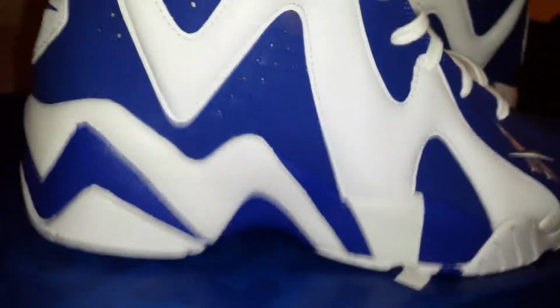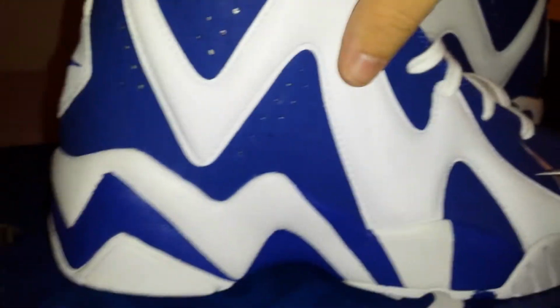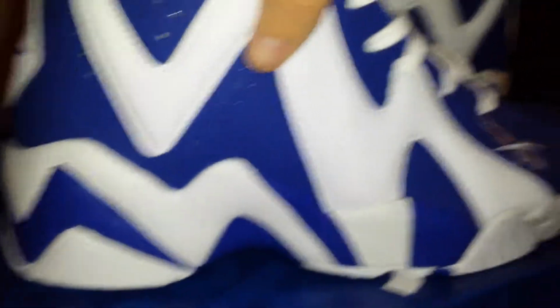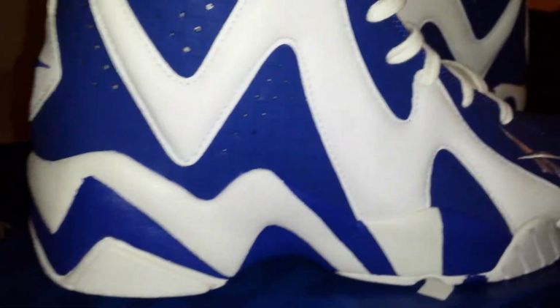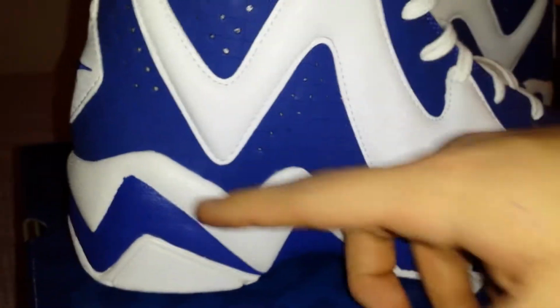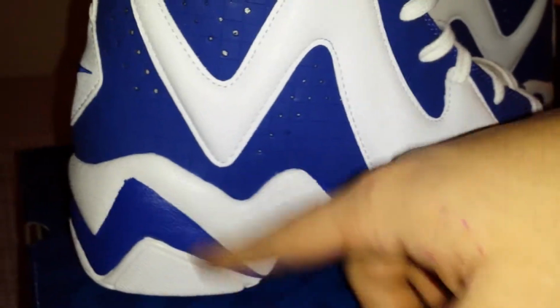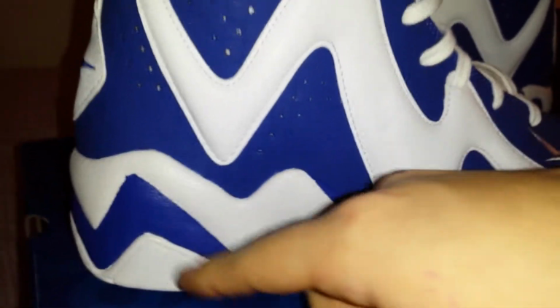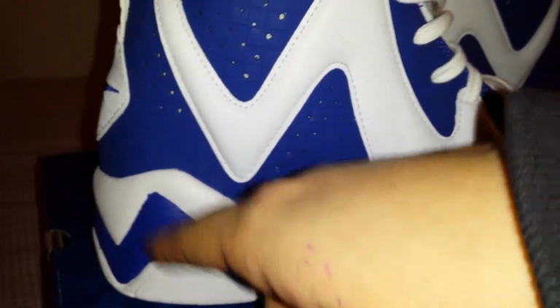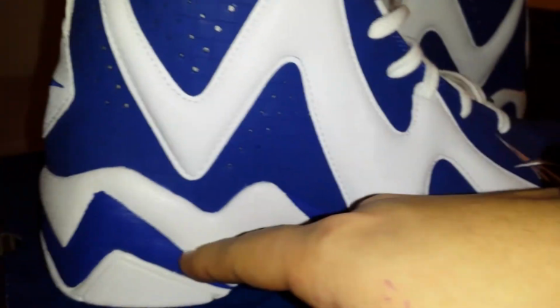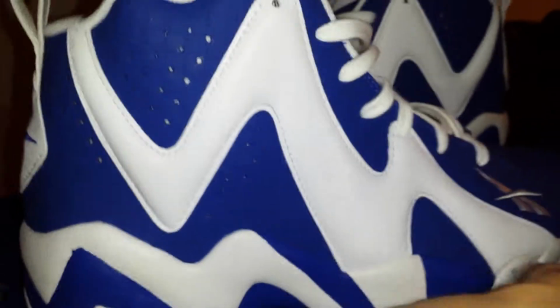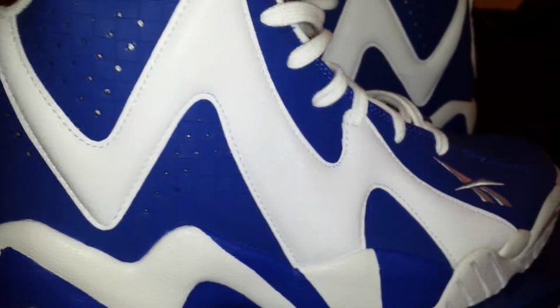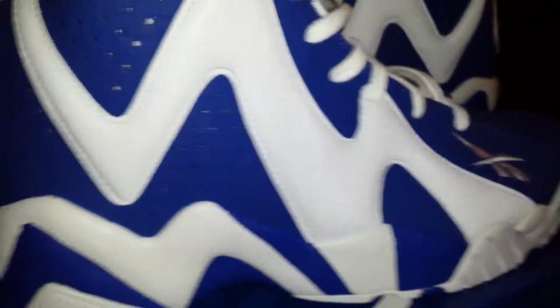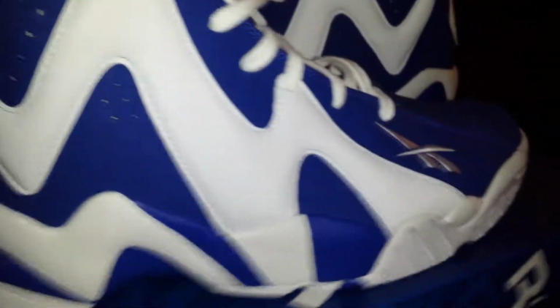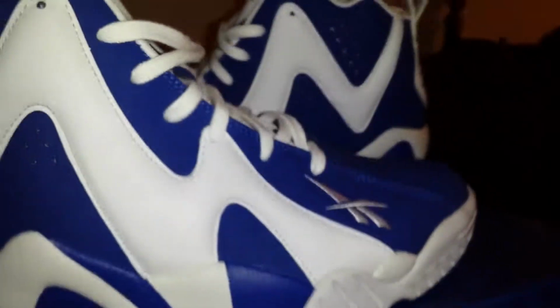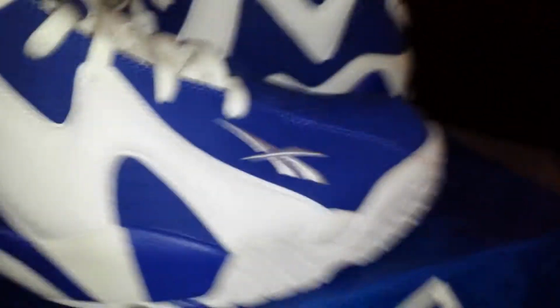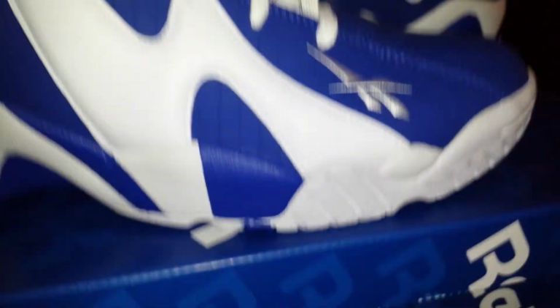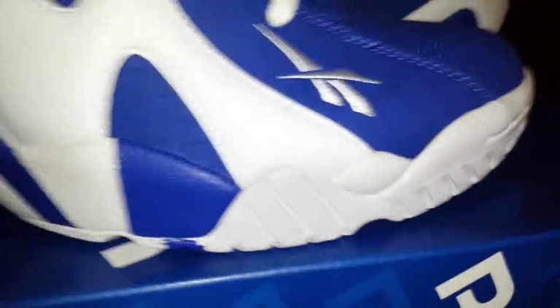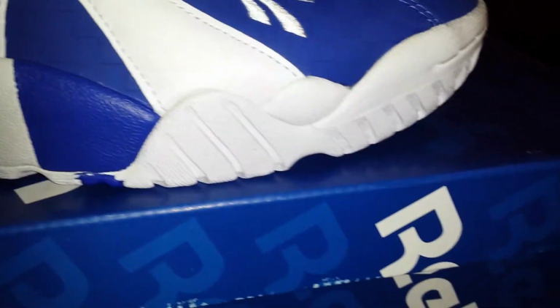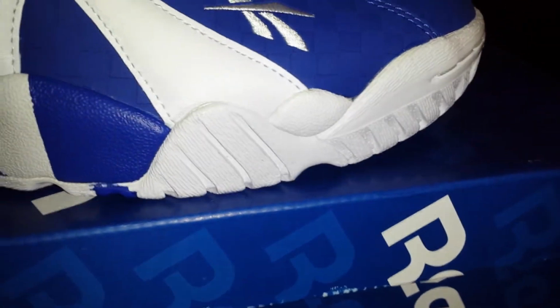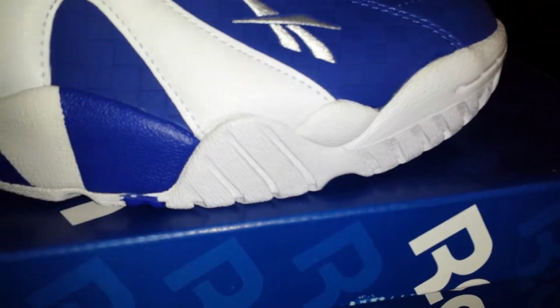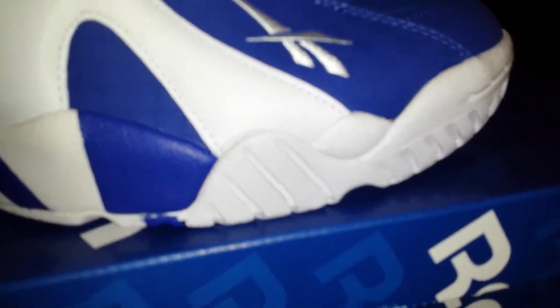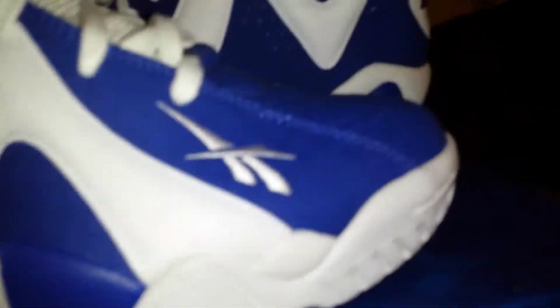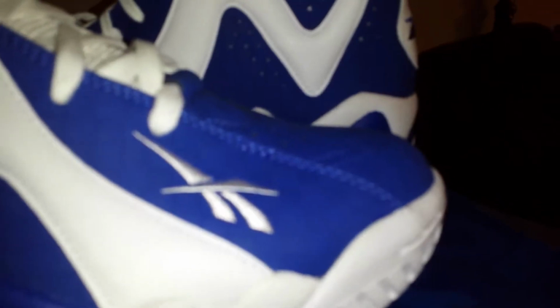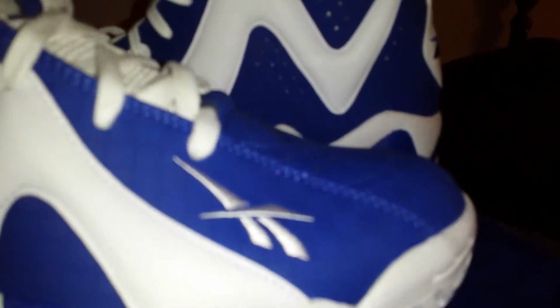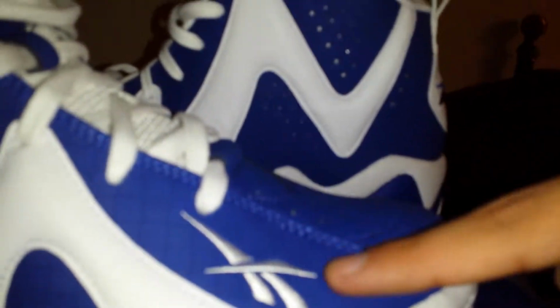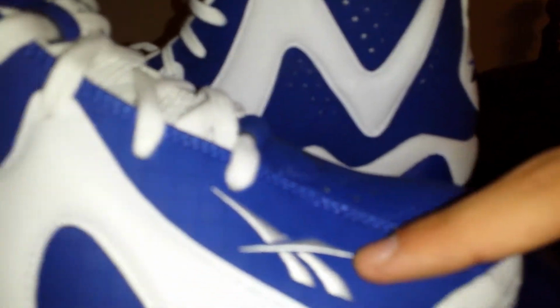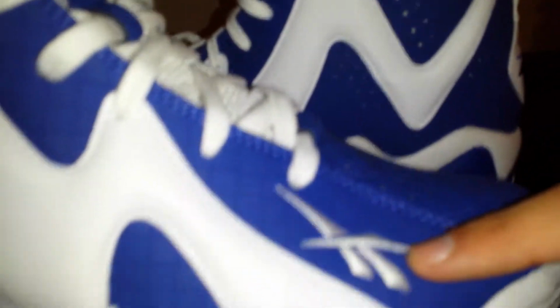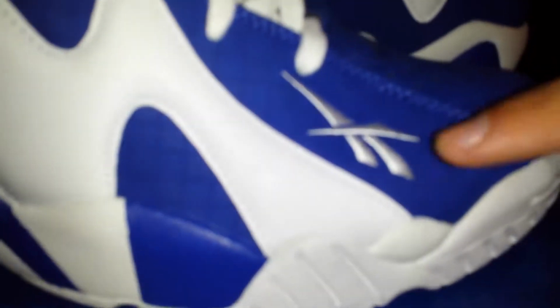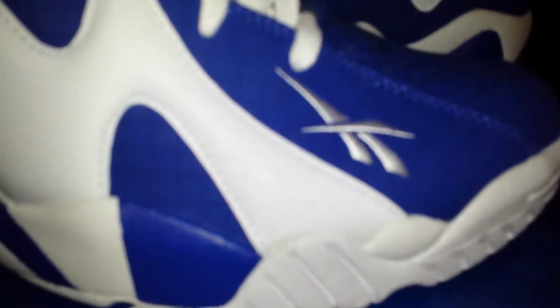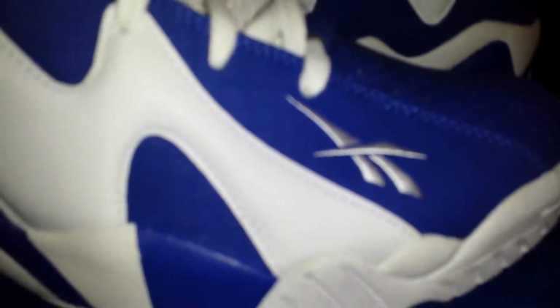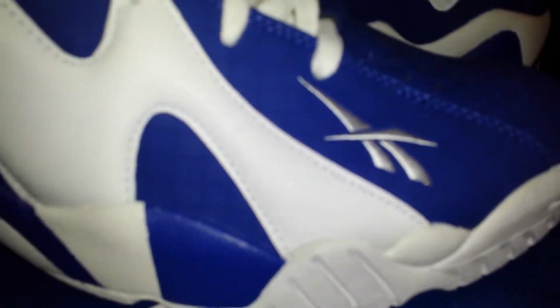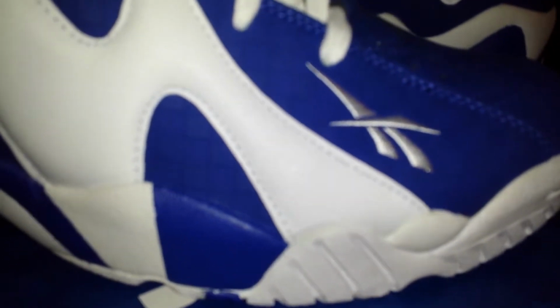So after like three times wearing these, it'll probably have the compression lines, you know — just like the lines. You get them all the time. You got that midsole right there. This hint of Reebok on the midsole — that is just phenomenal. Phenomenal.